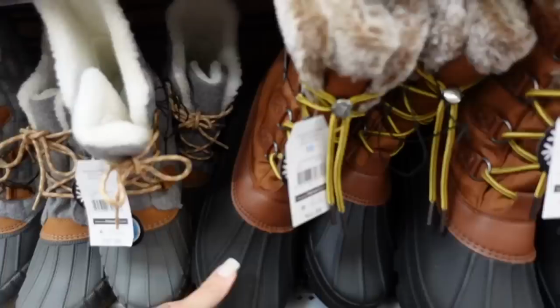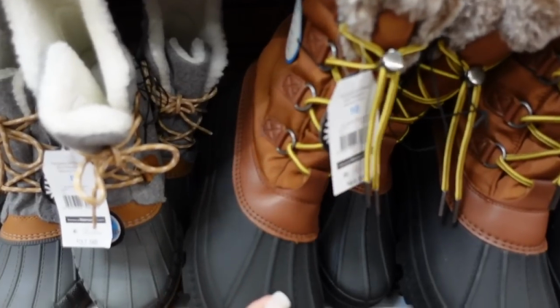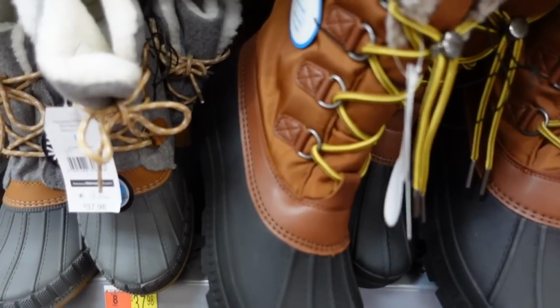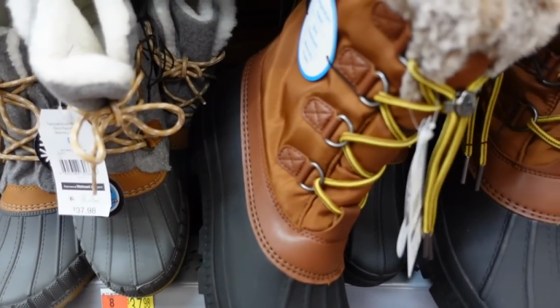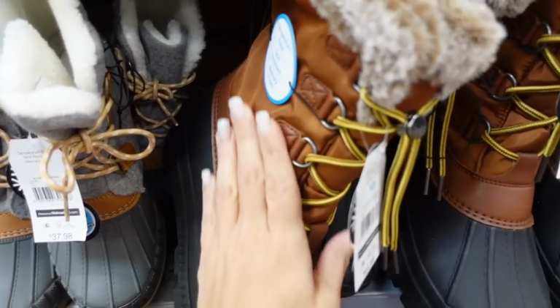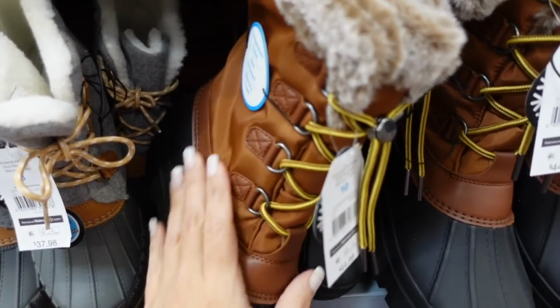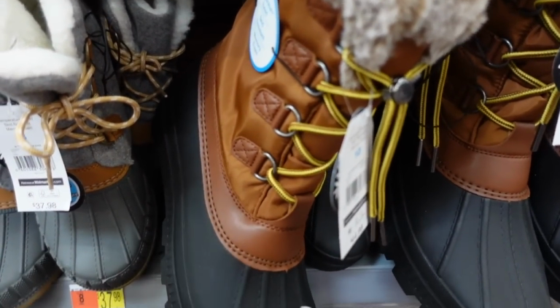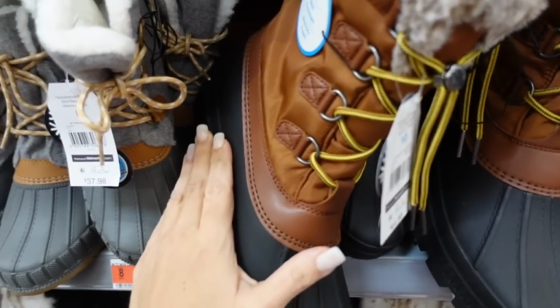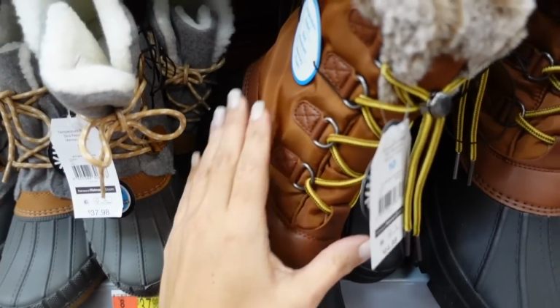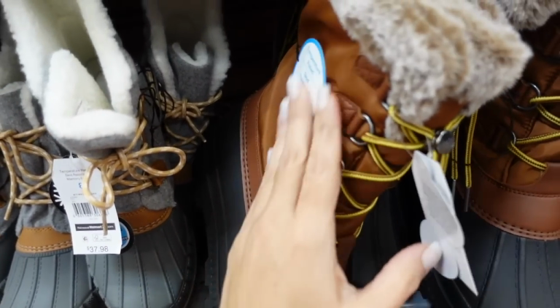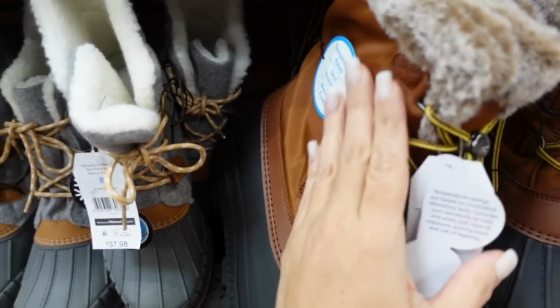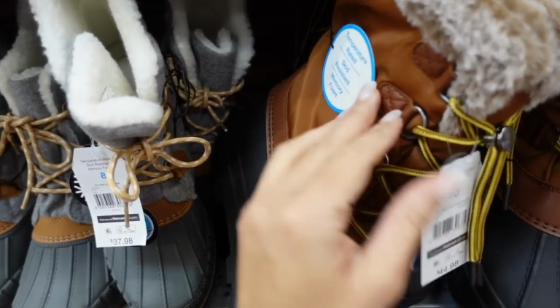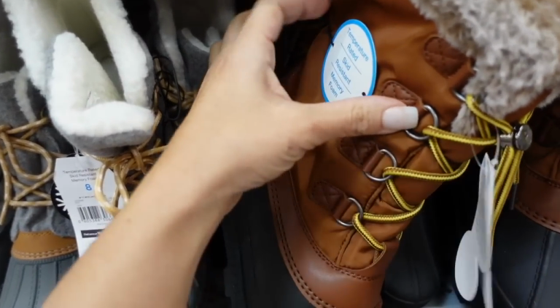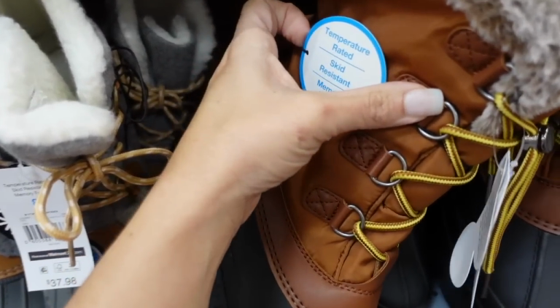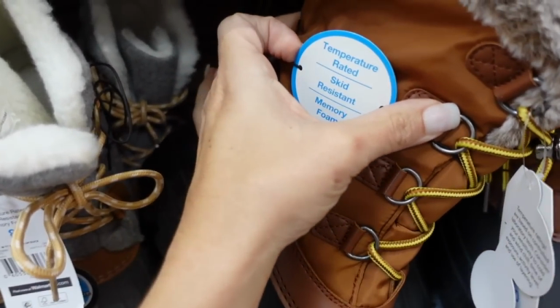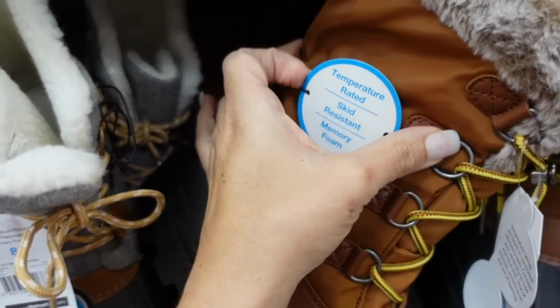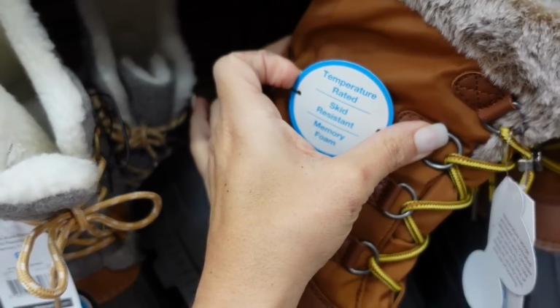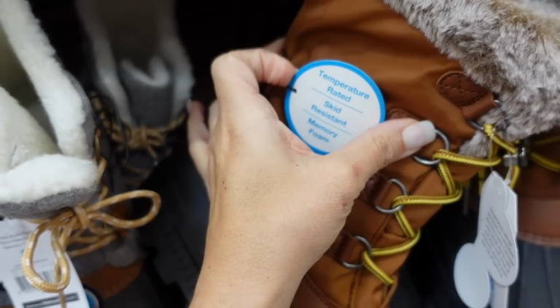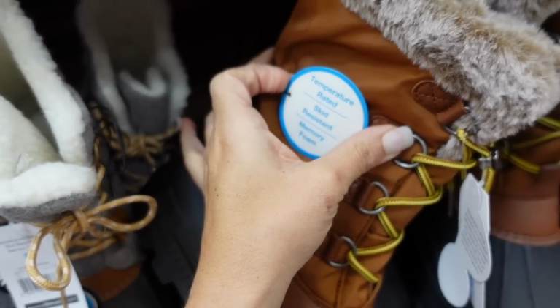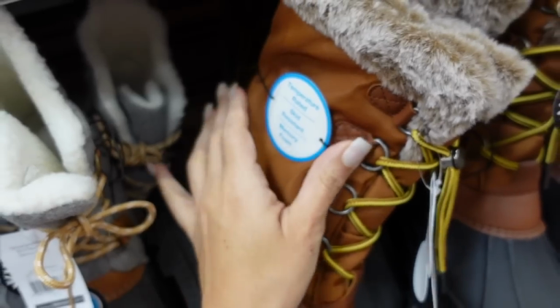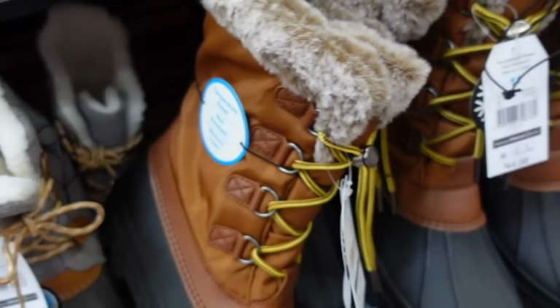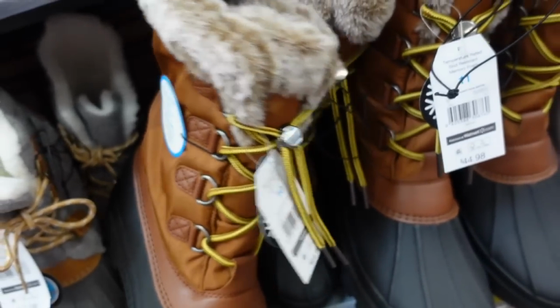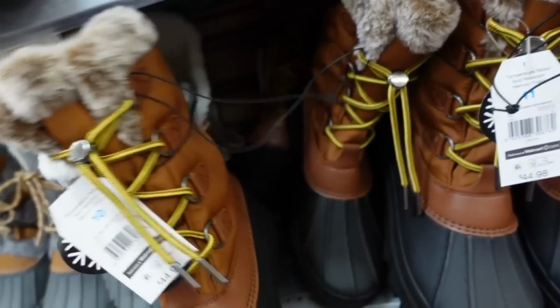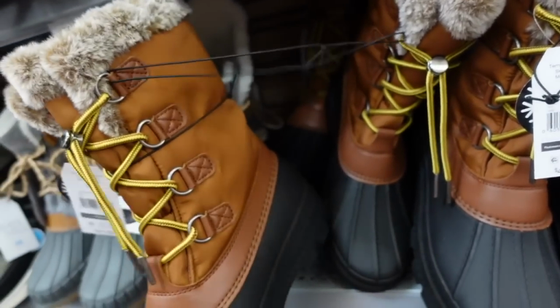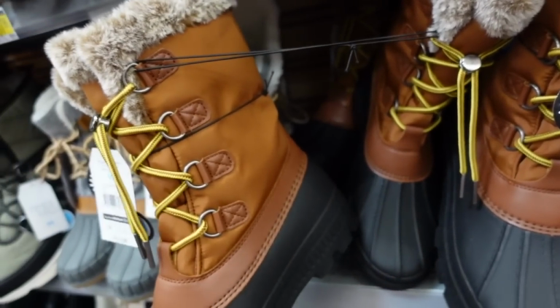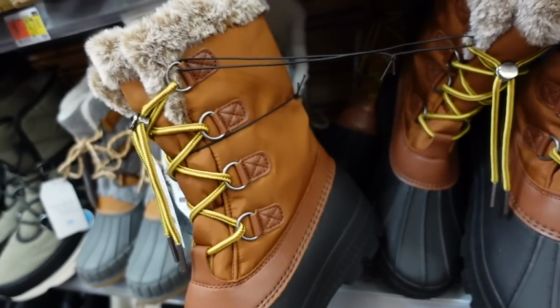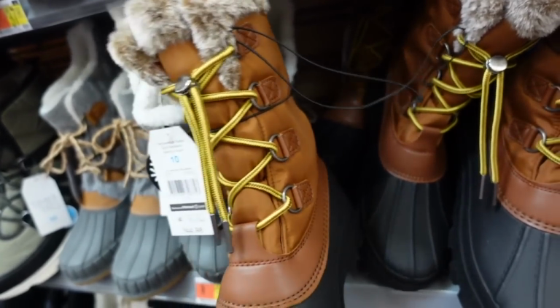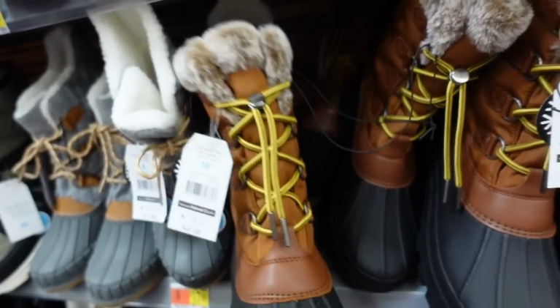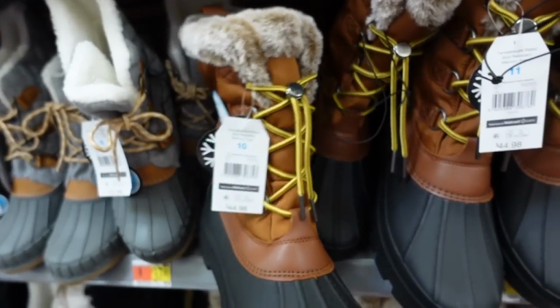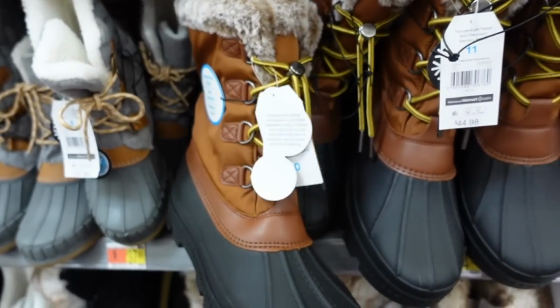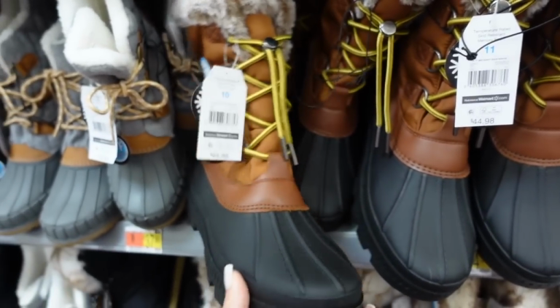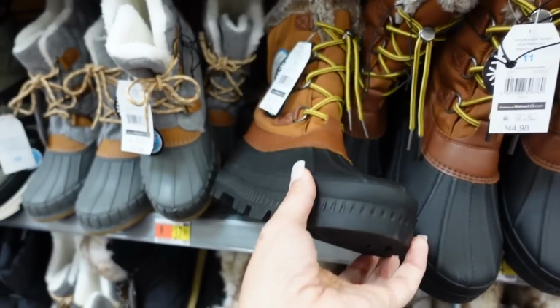No snow boots — these are the duck style with a rubbered bottom and nylon up top. It says temperature rated, cold resistant with memory foam. They do lace up and they're $44.98.